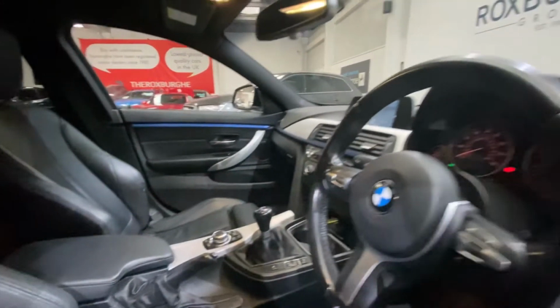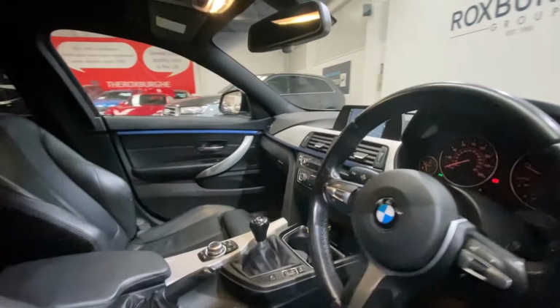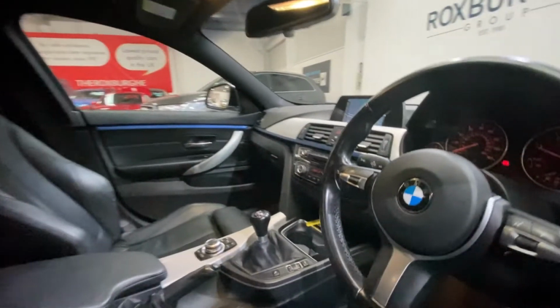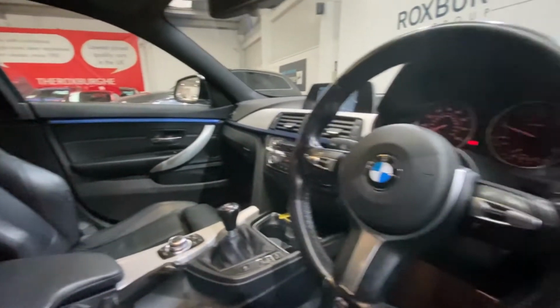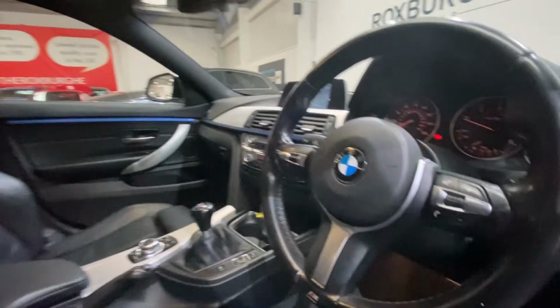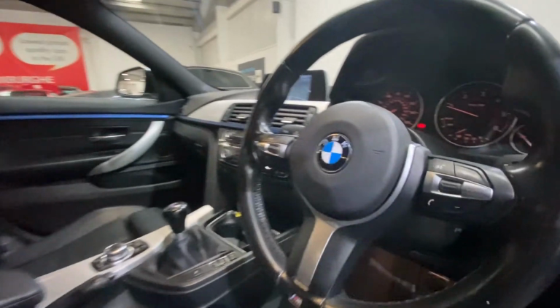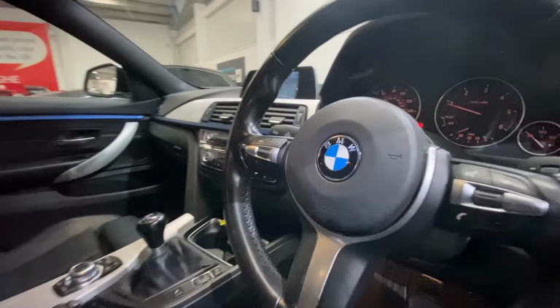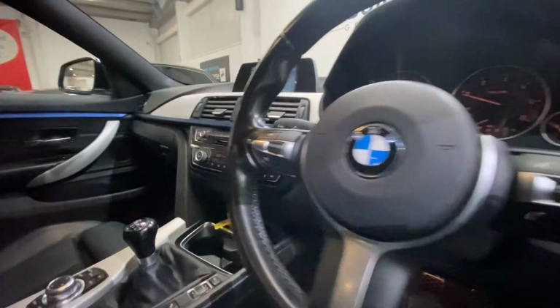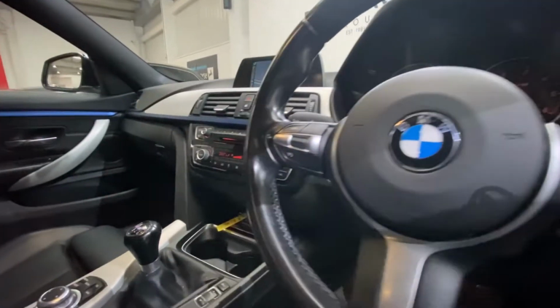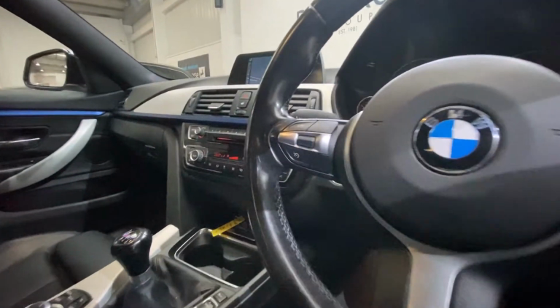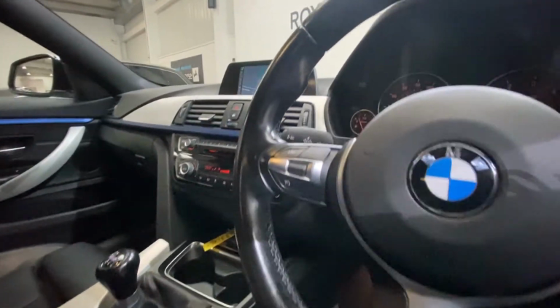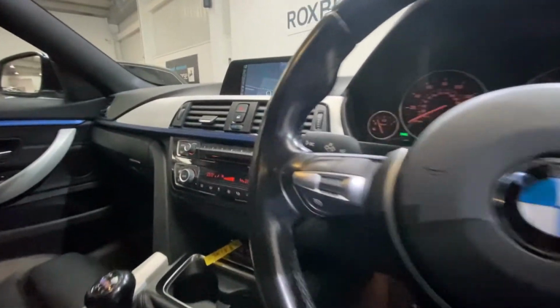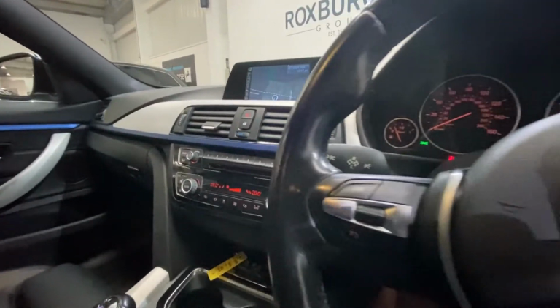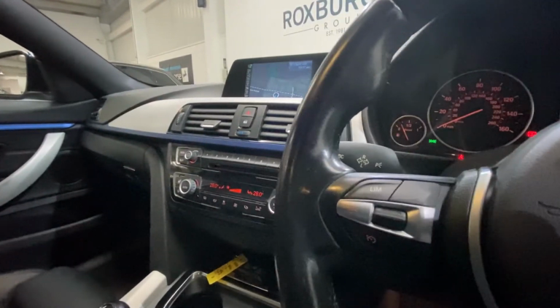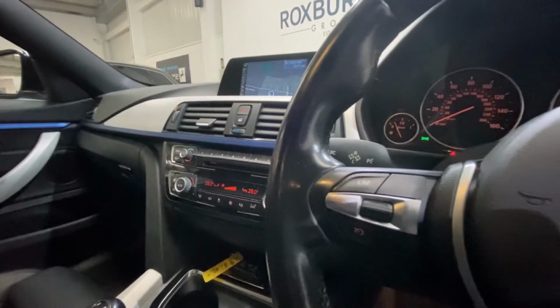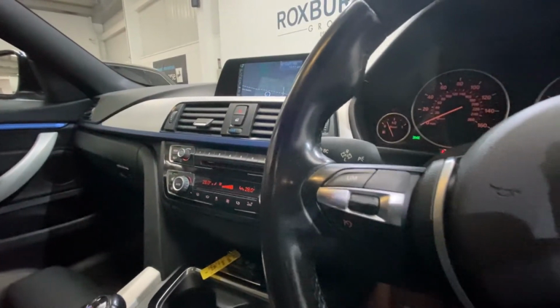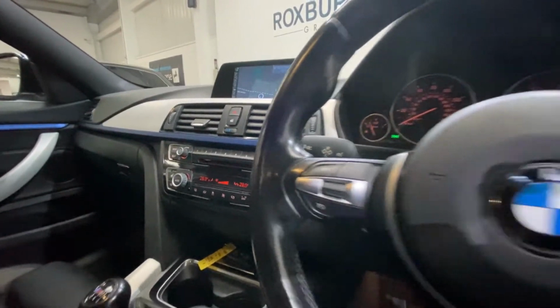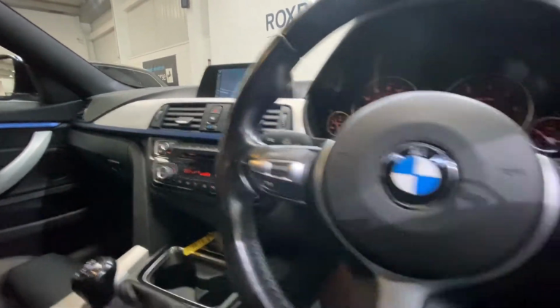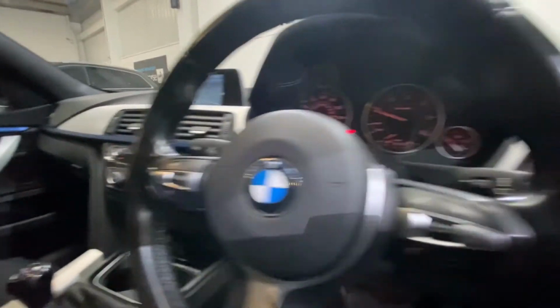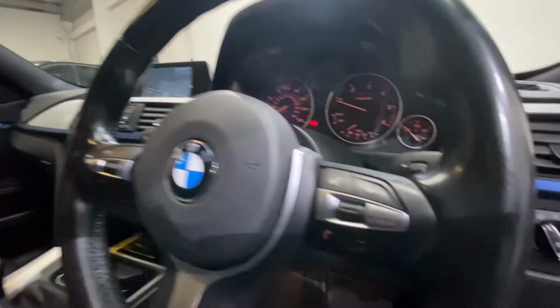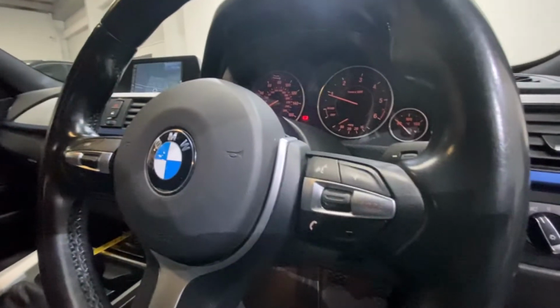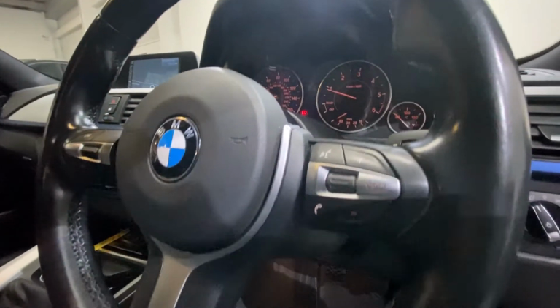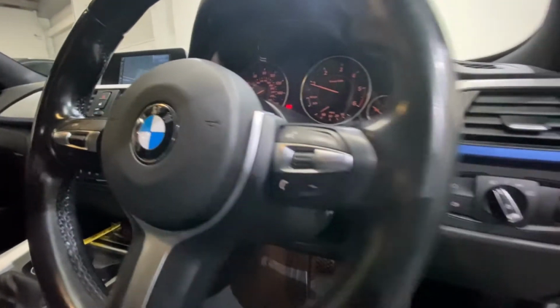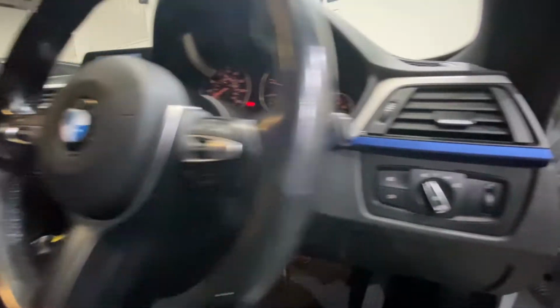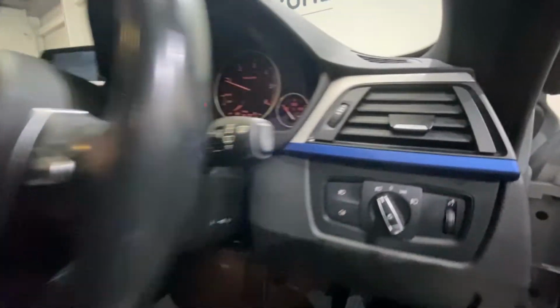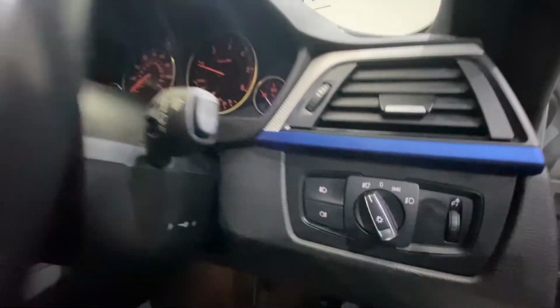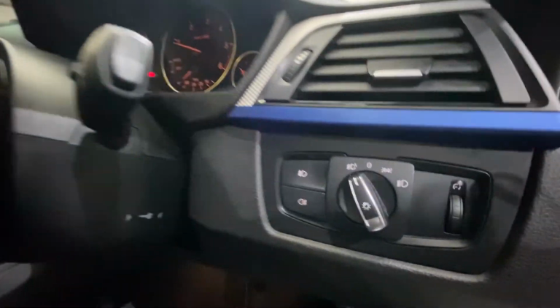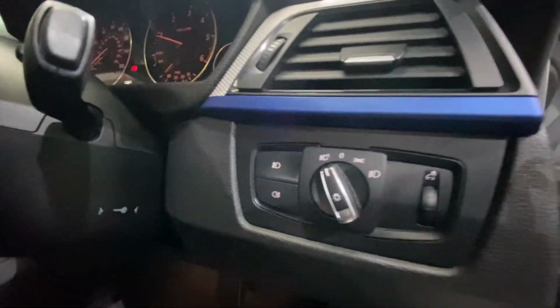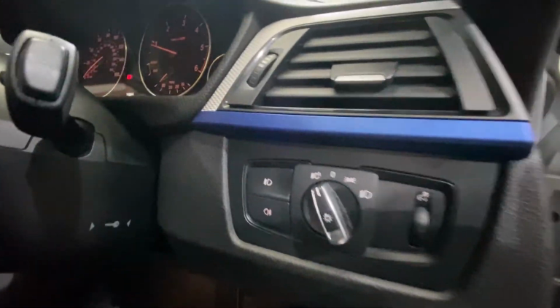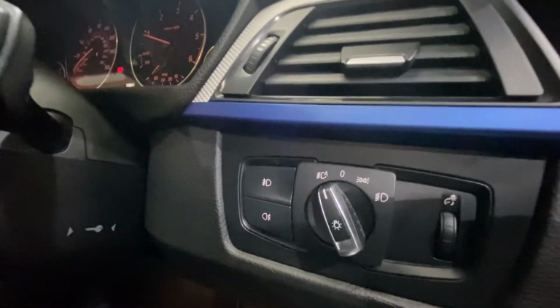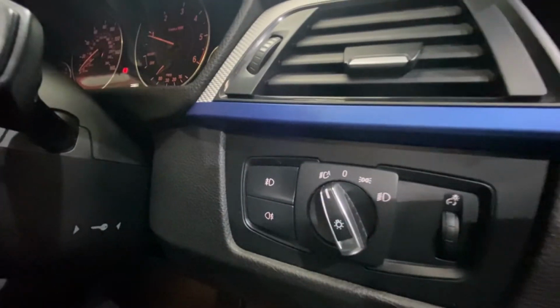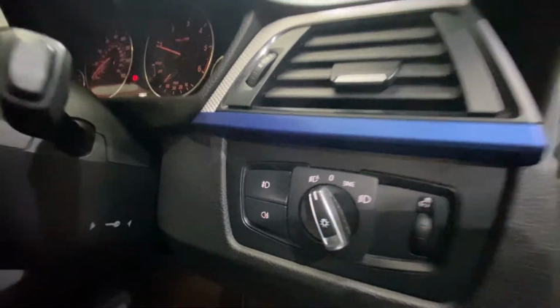On your leather trimmed multifunction BMW steering wheel, you do have your cruise control on the left, and your media controls on the right, along with your lights and your automatic option.